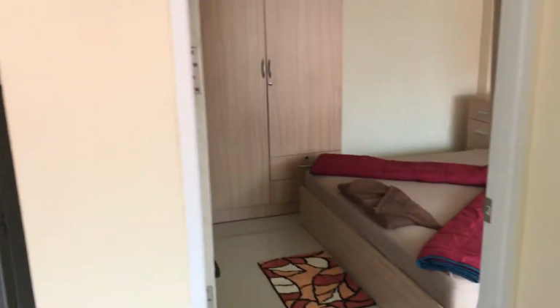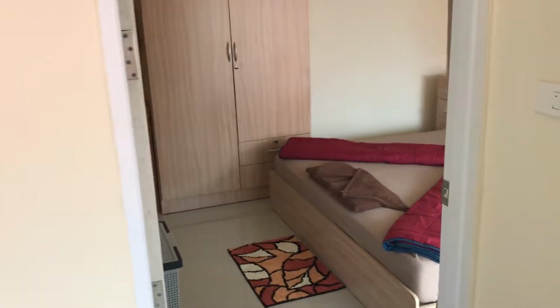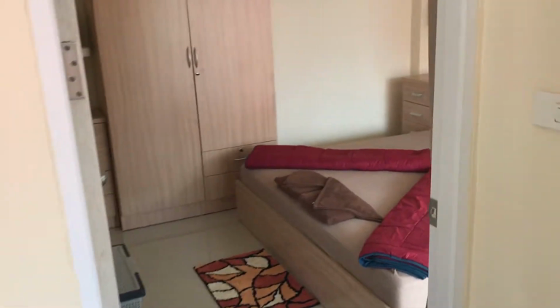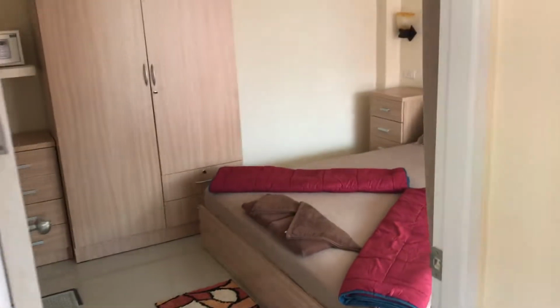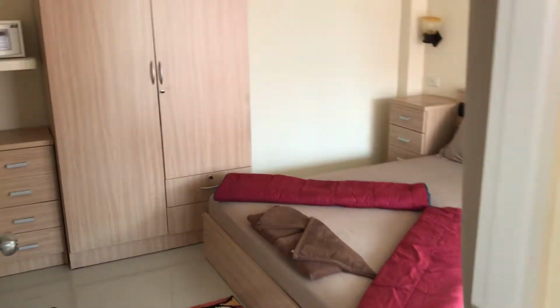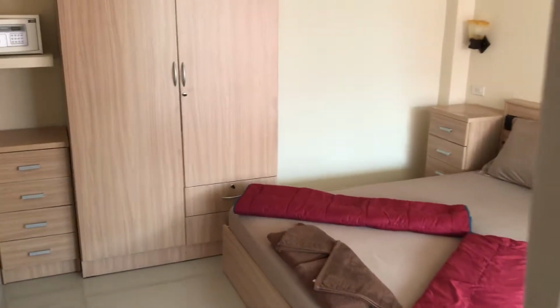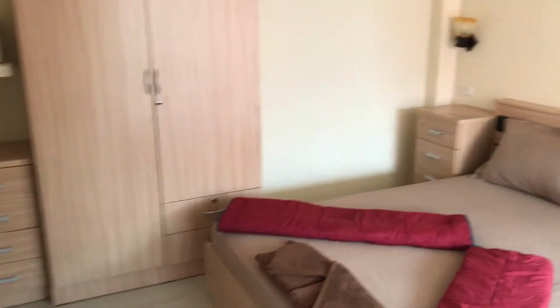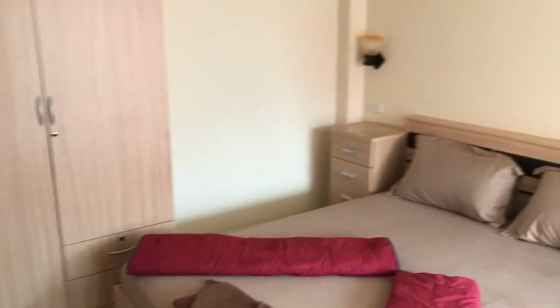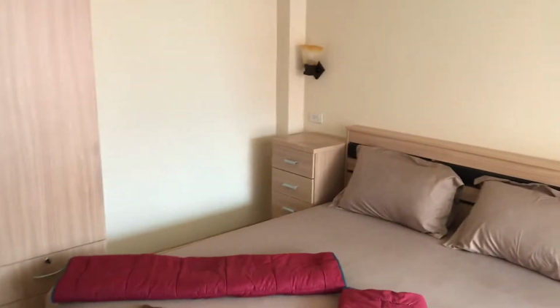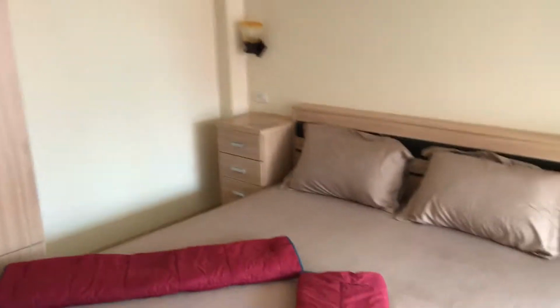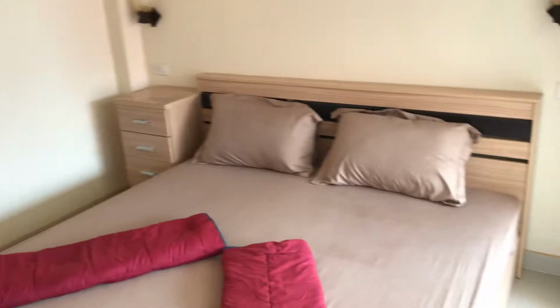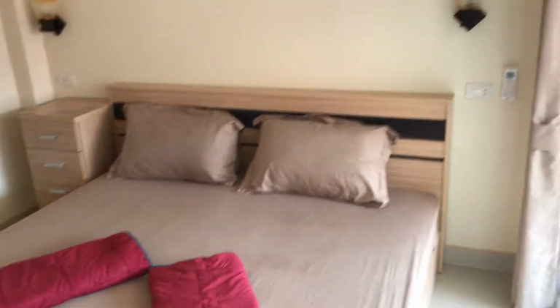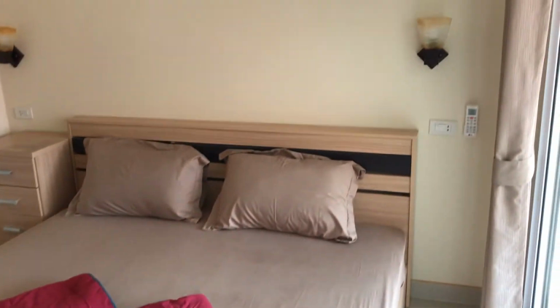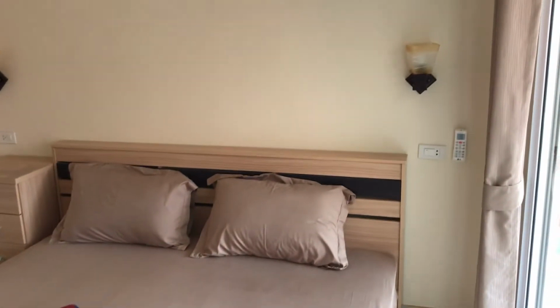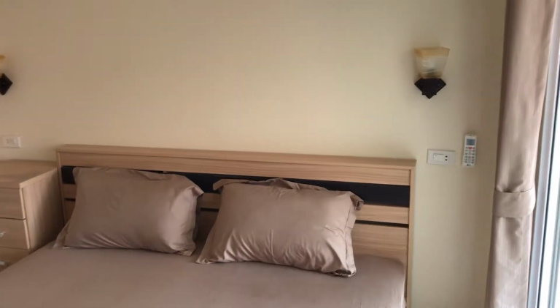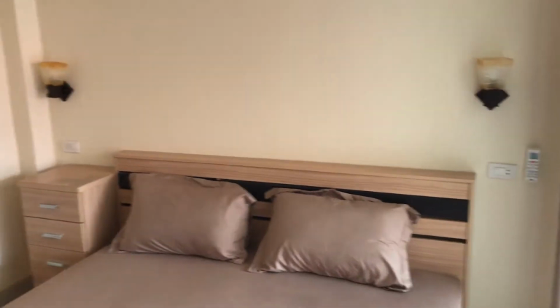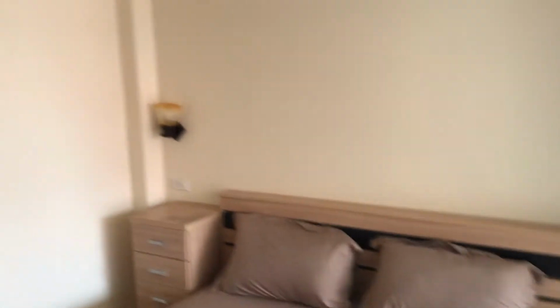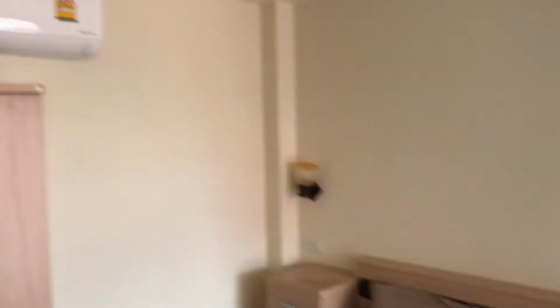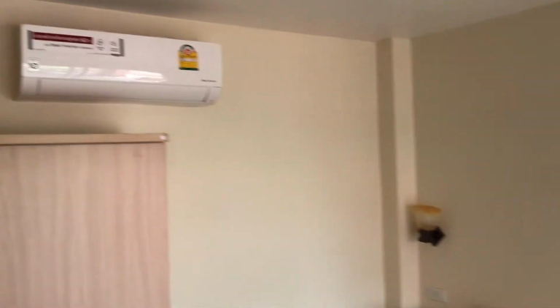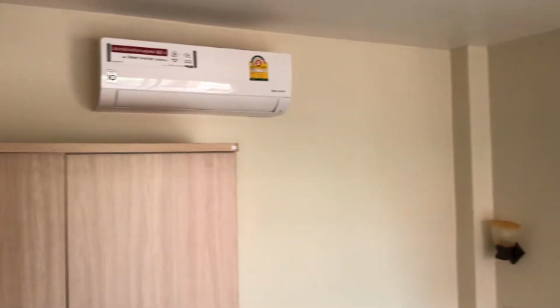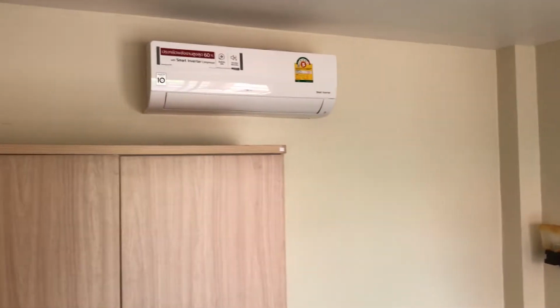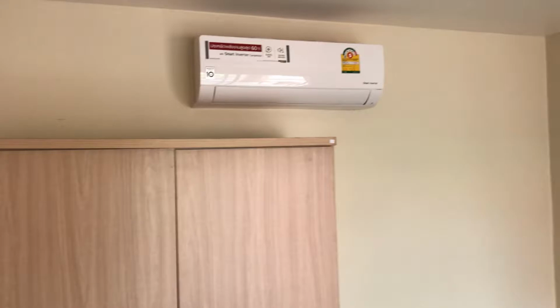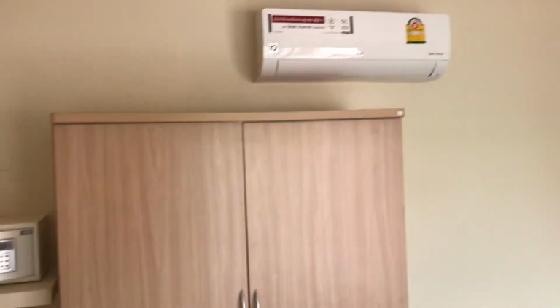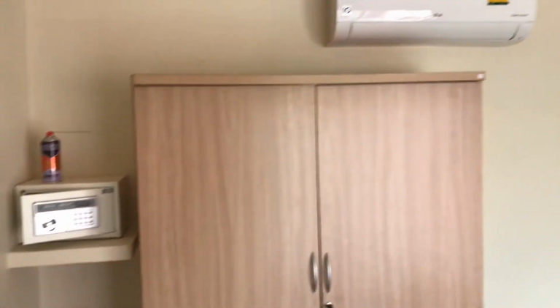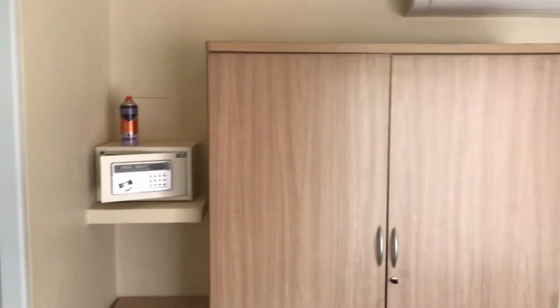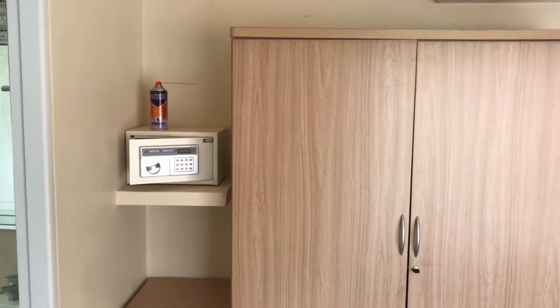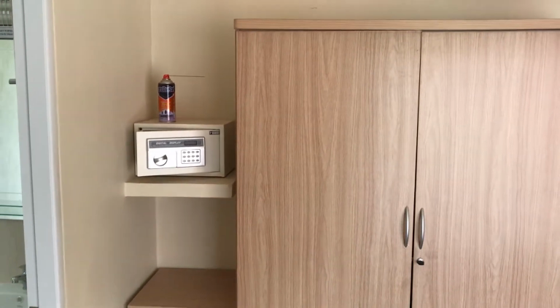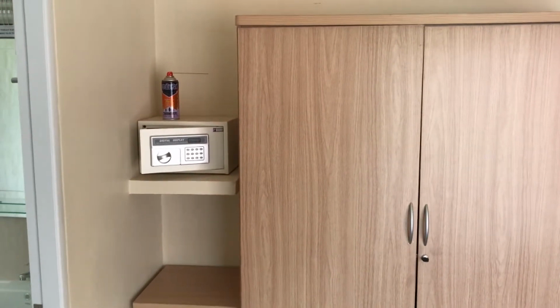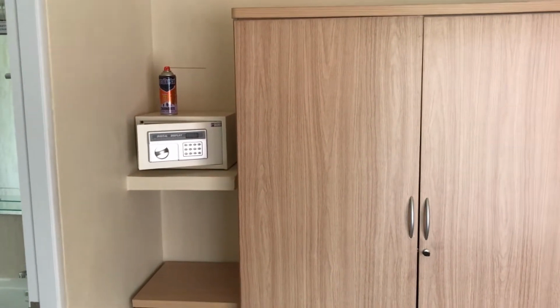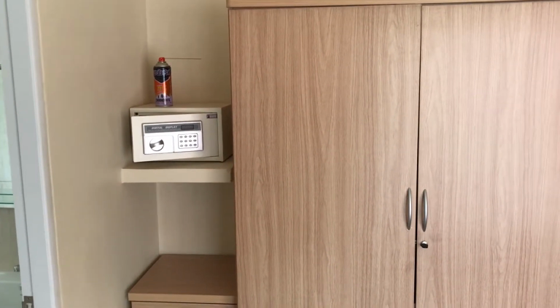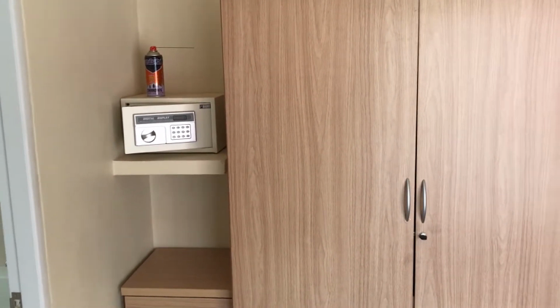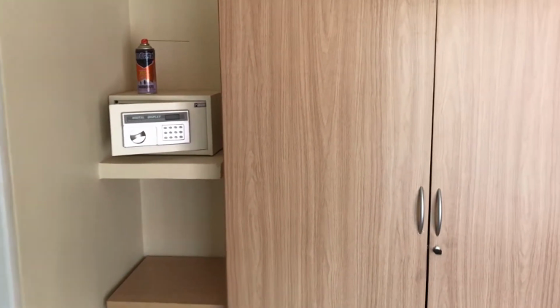And now we enter the bedroom — here is the bedroom. In the bedroom there's an aircon. We have a safe; each apartment has a safe.